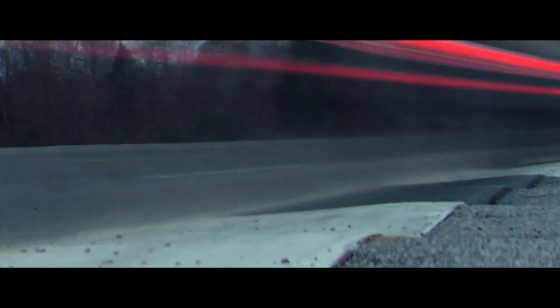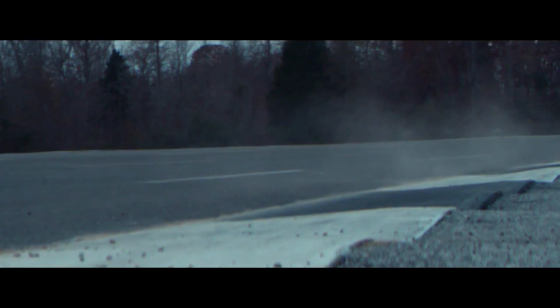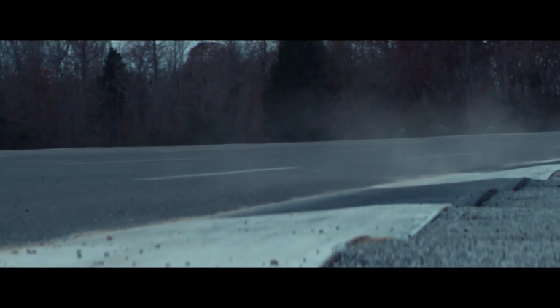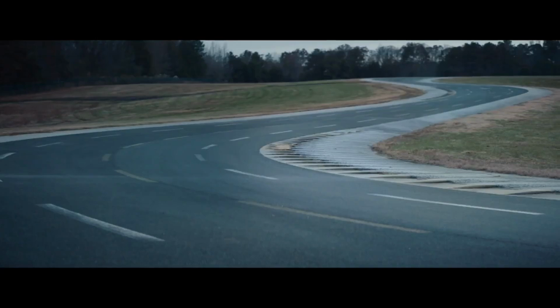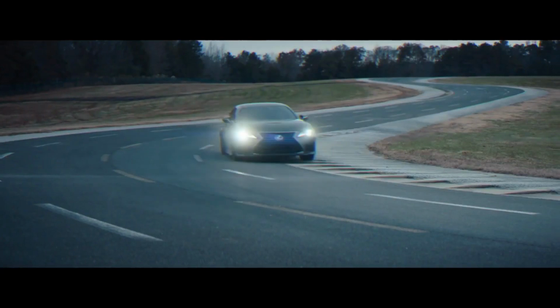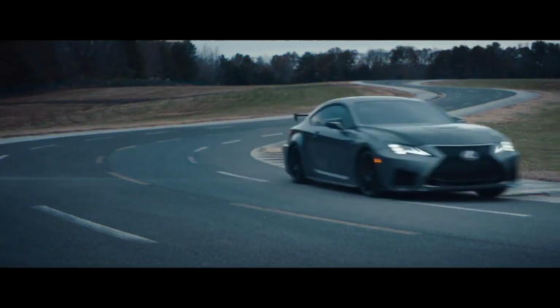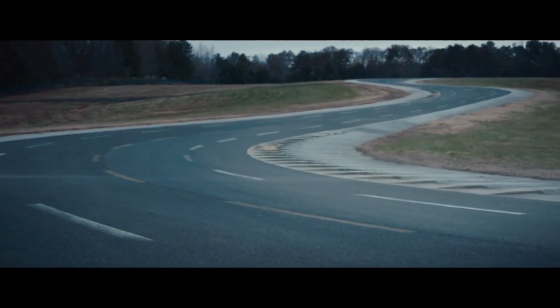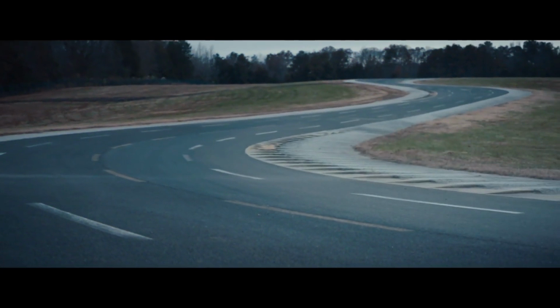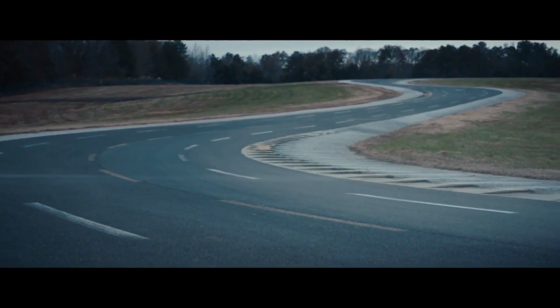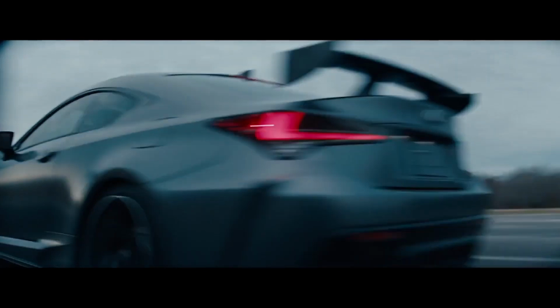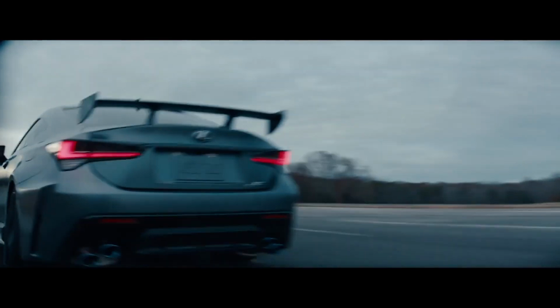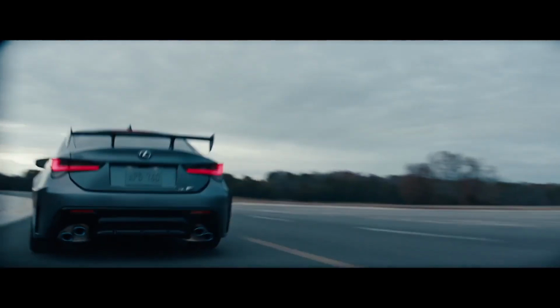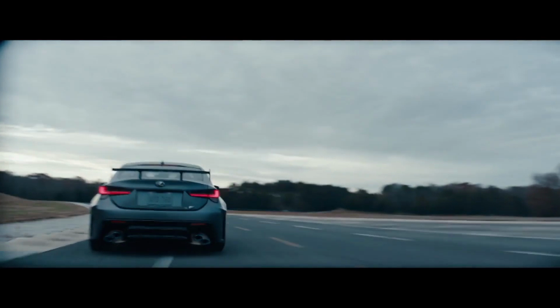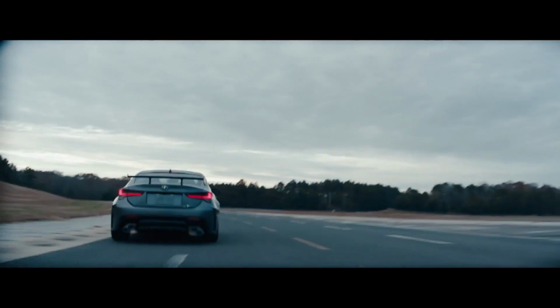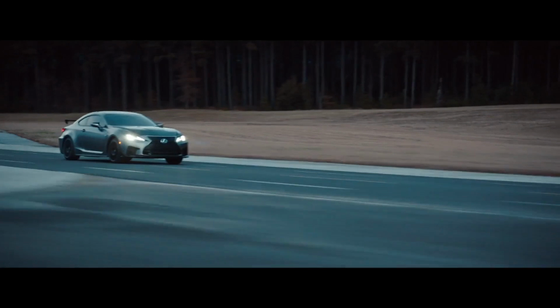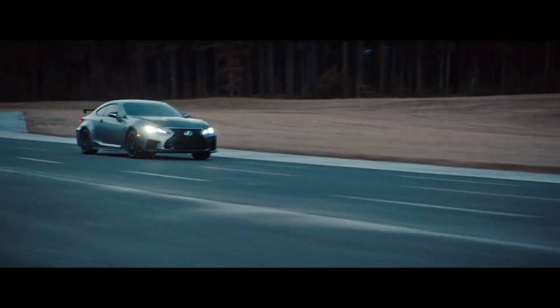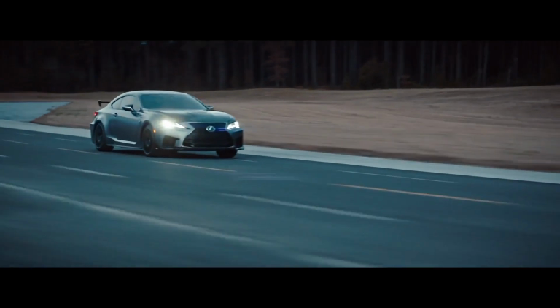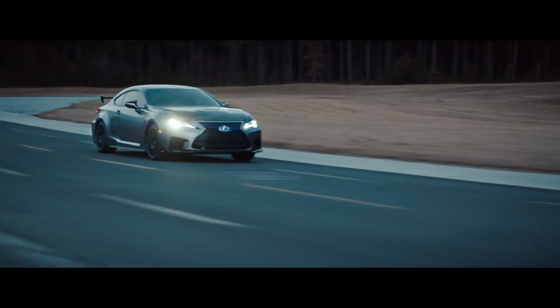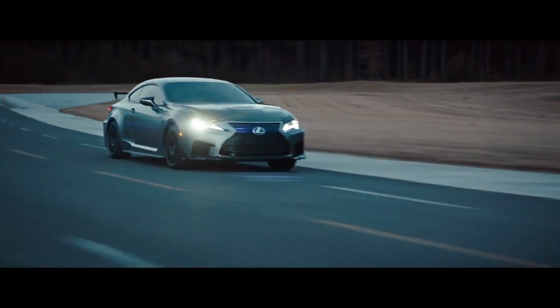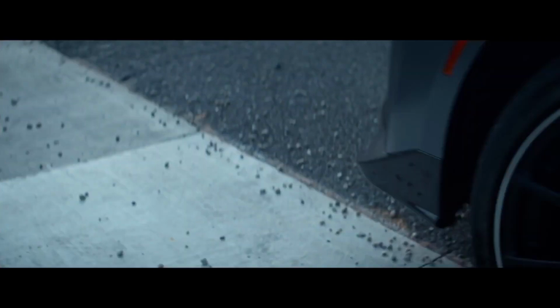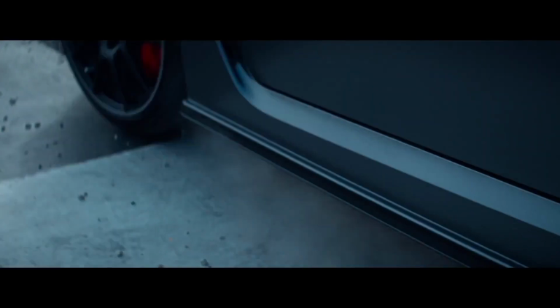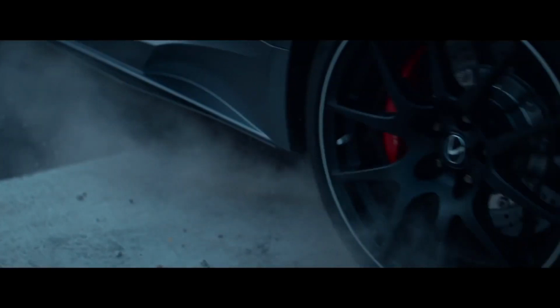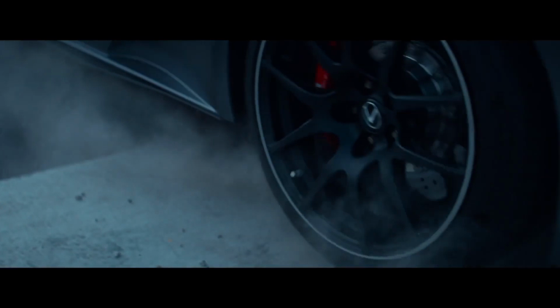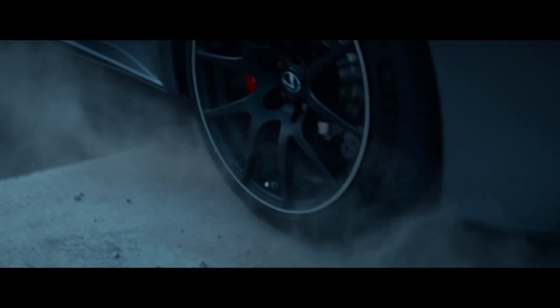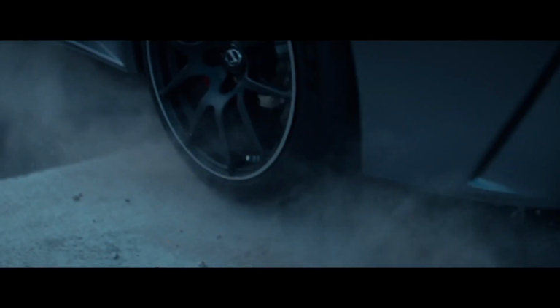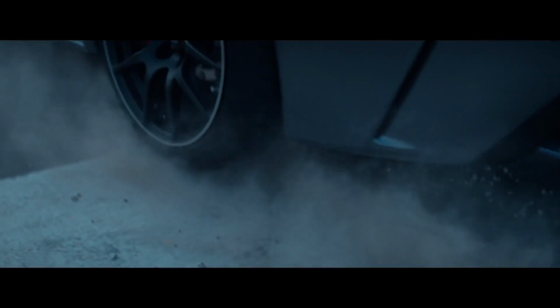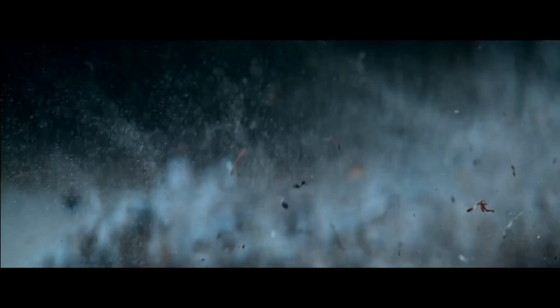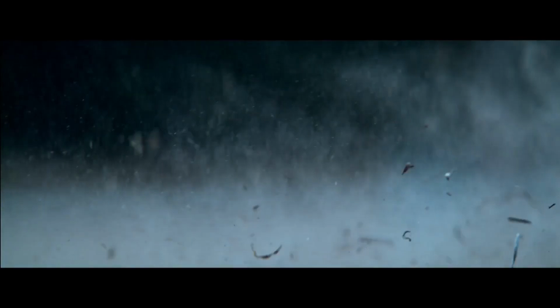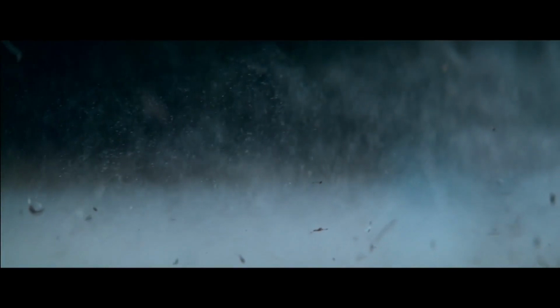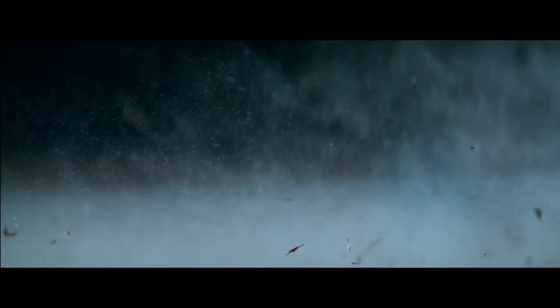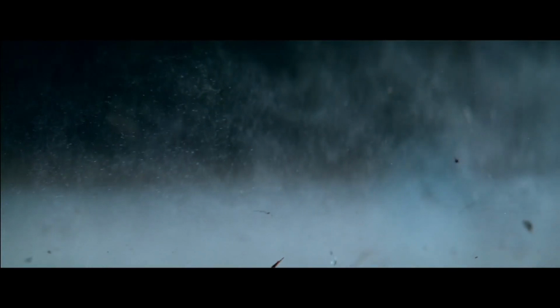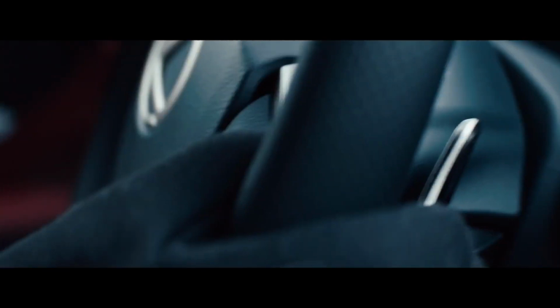Another leap. Develop bespoke Michelin Pilot Sport 4S tires to maximize grip.